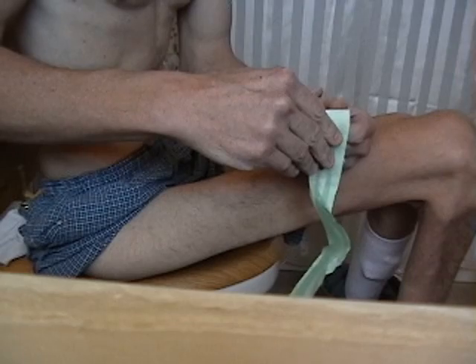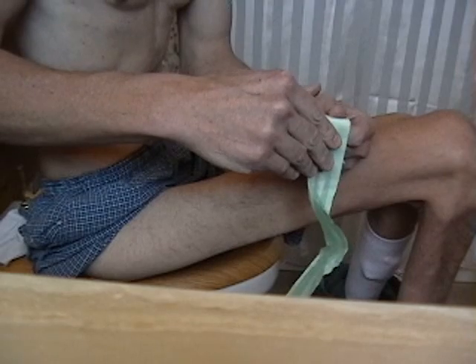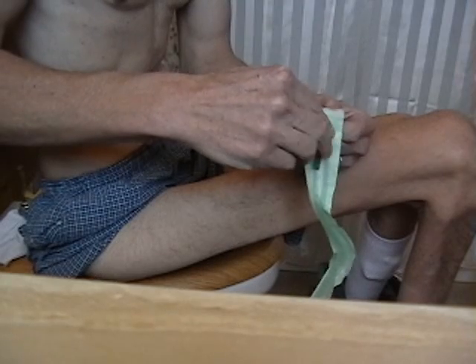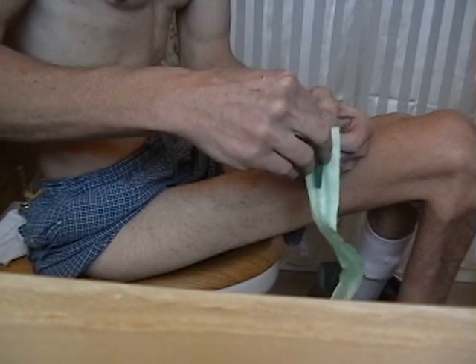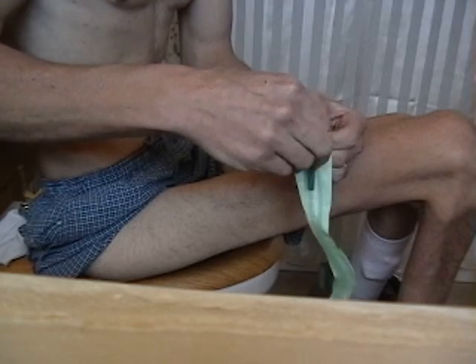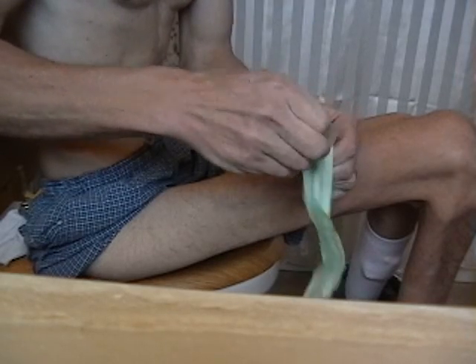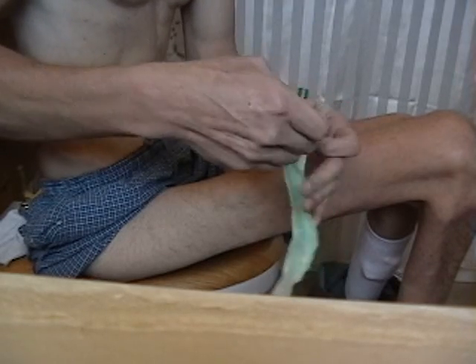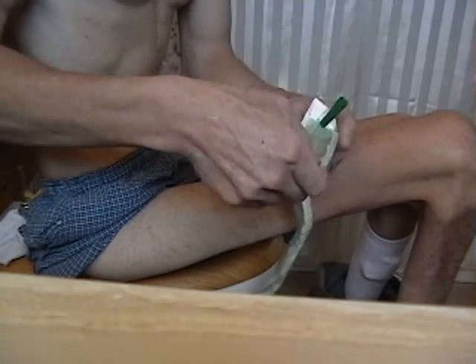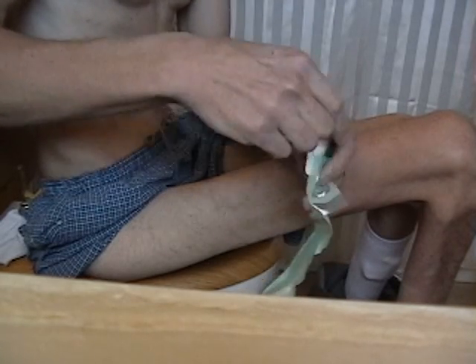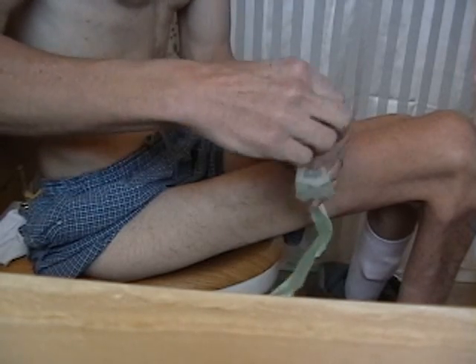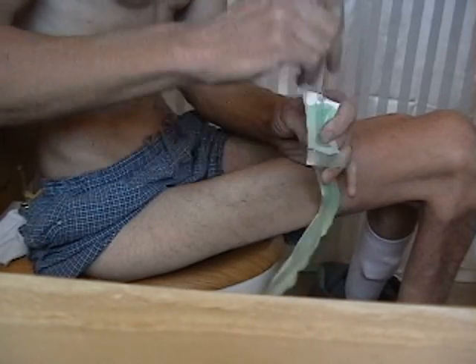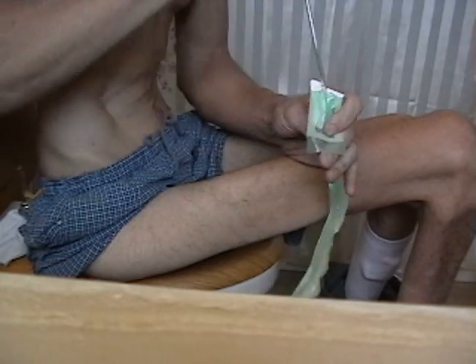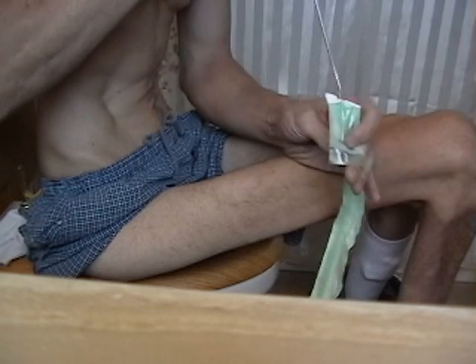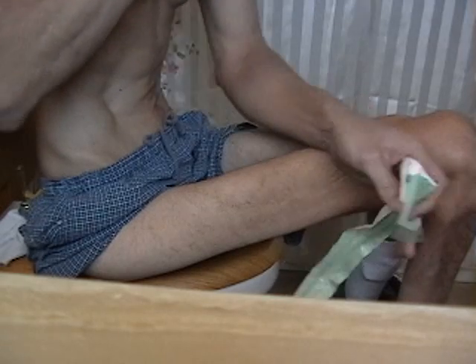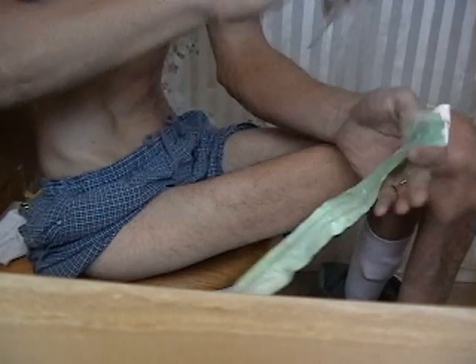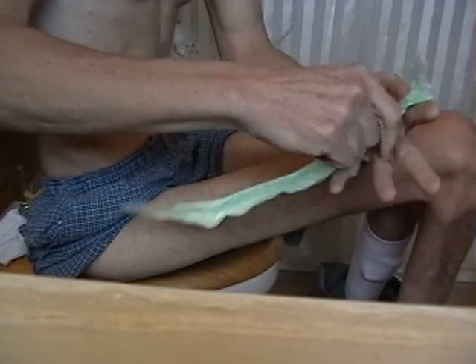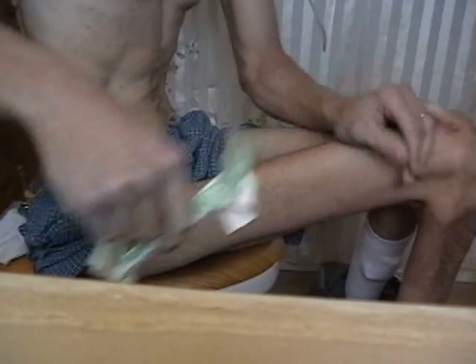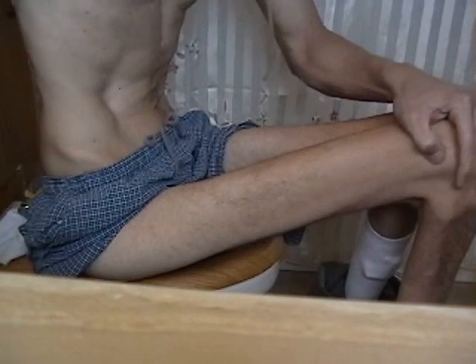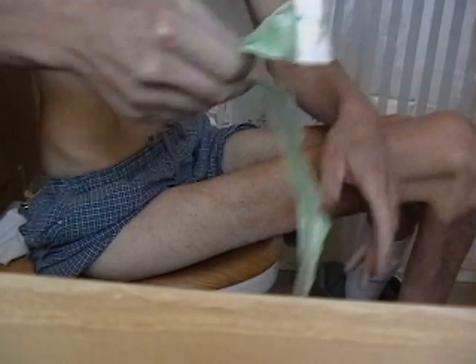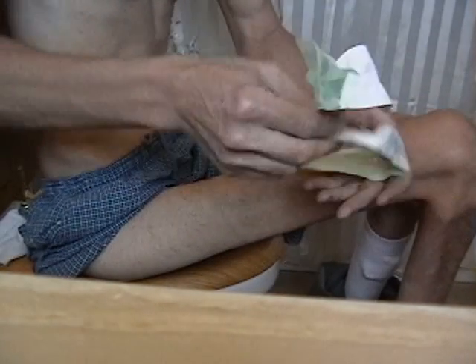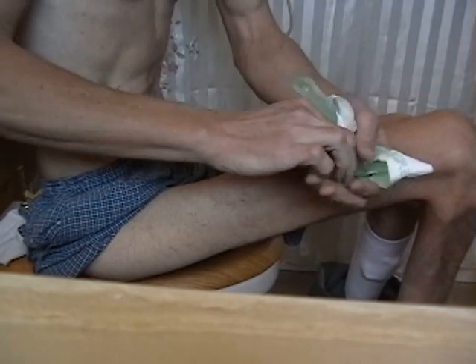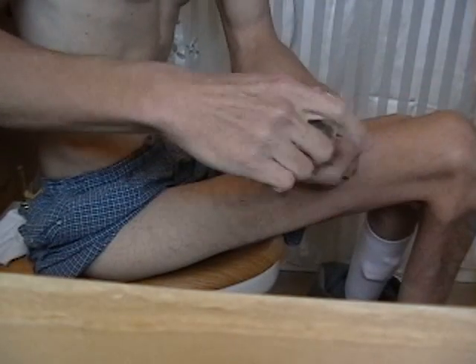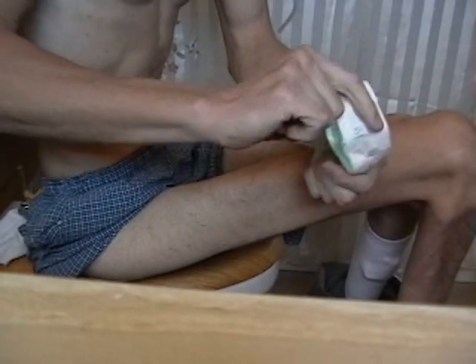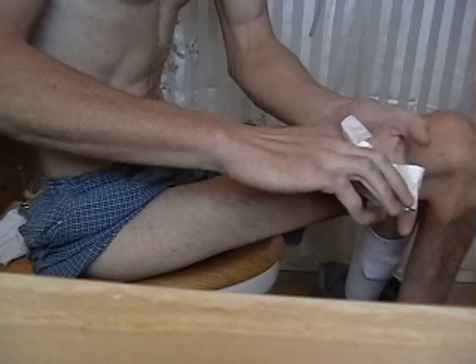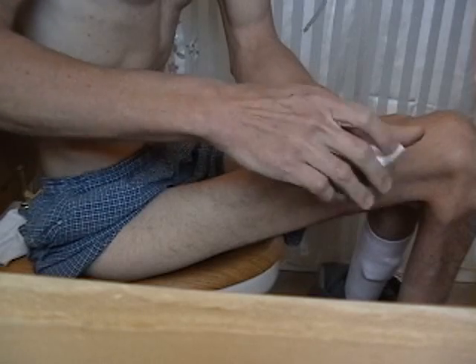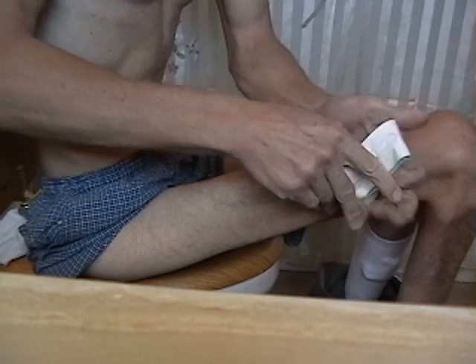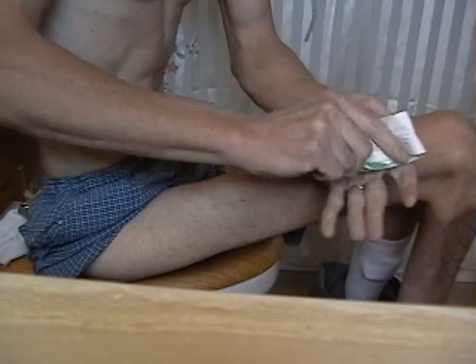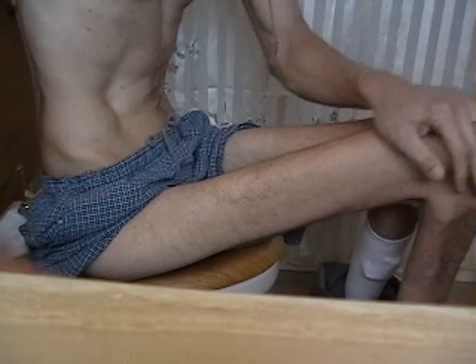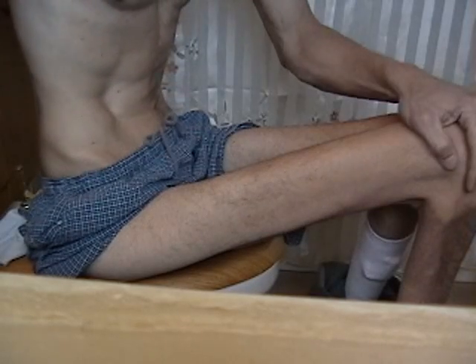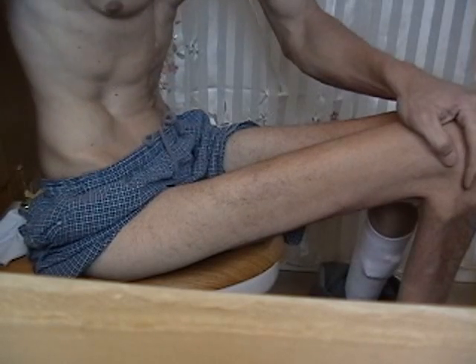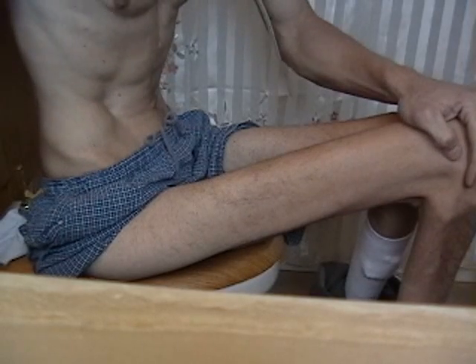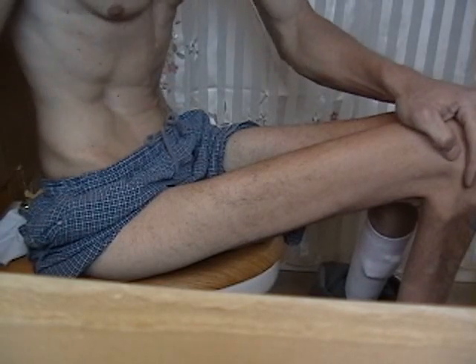There's nothing to grab onto. Anyway, I'm using a clean catheter right there to prevent UTIs and infections.